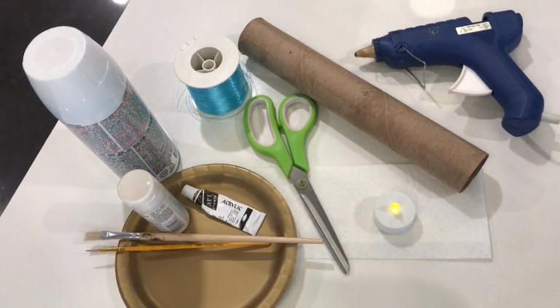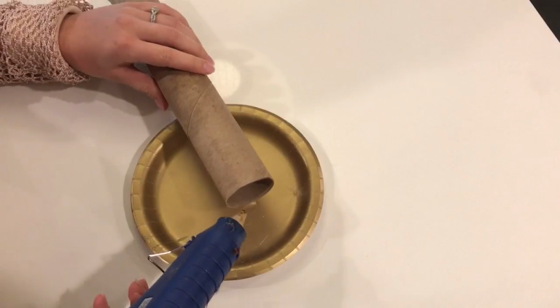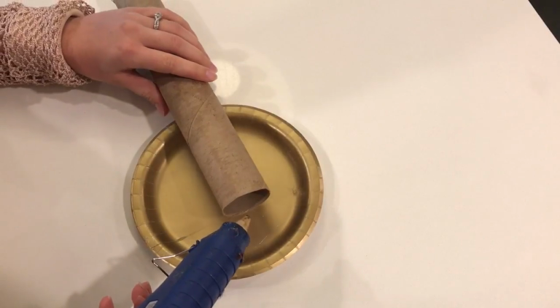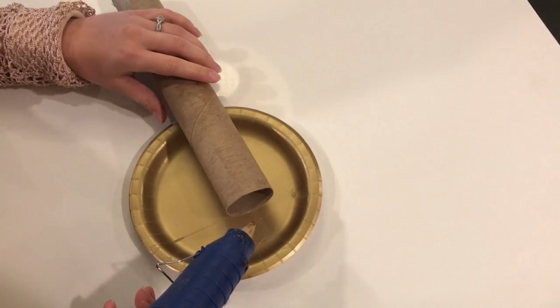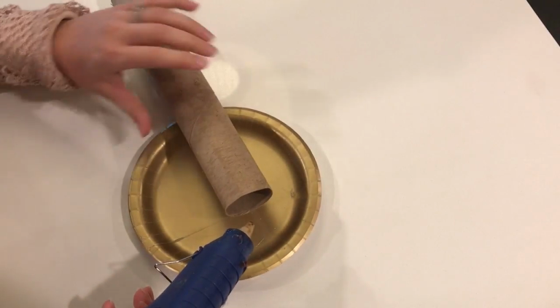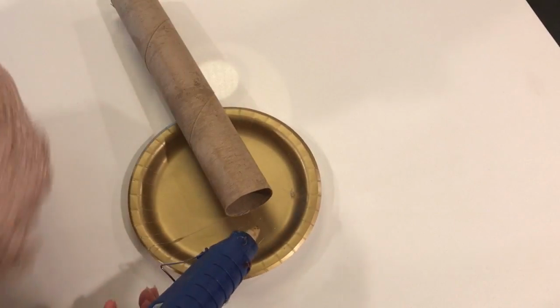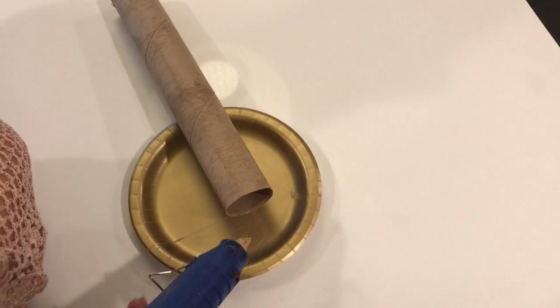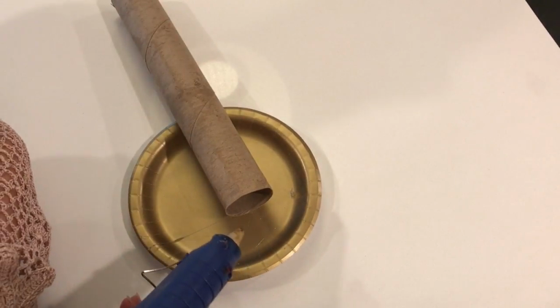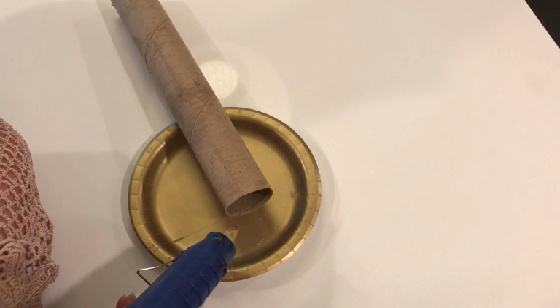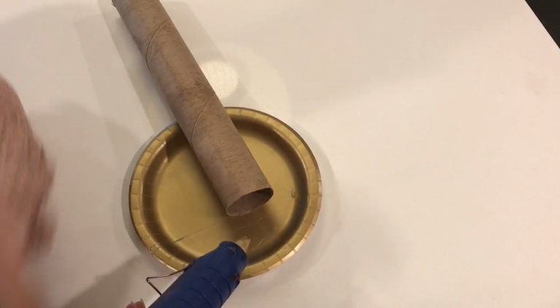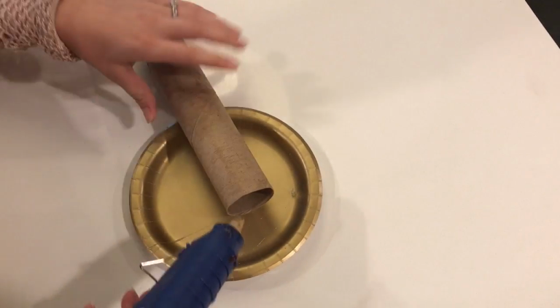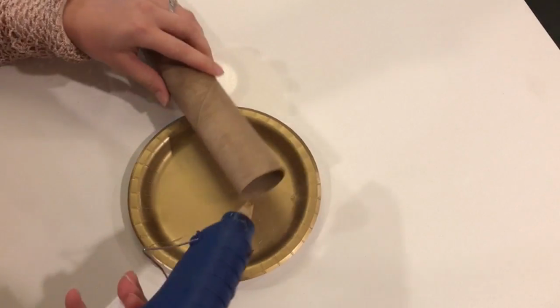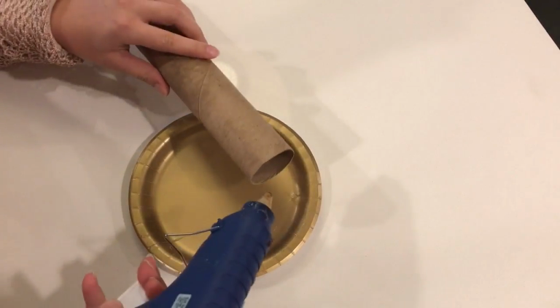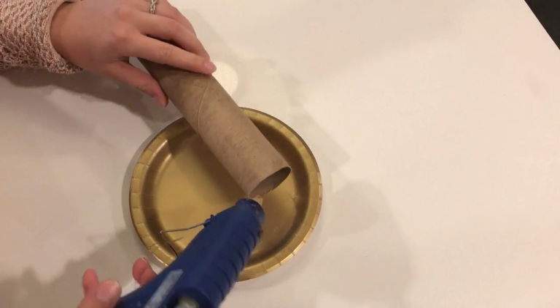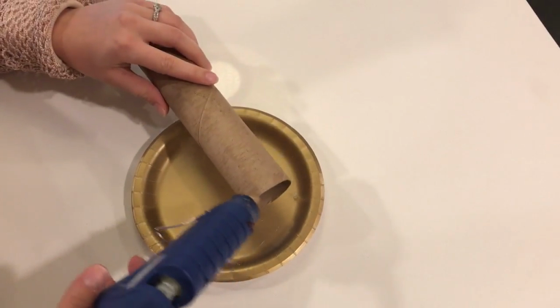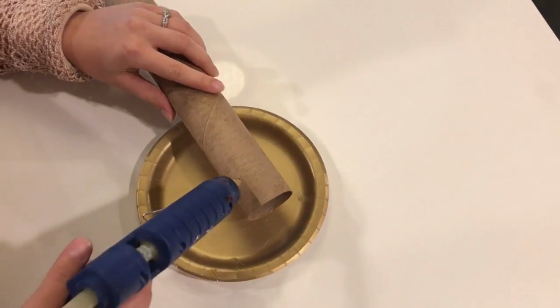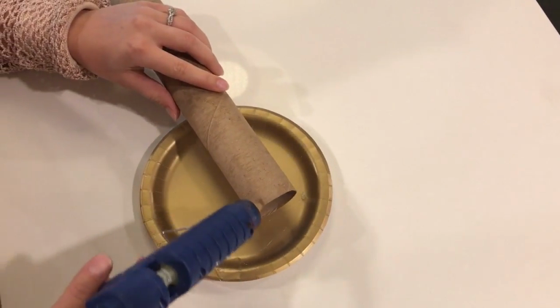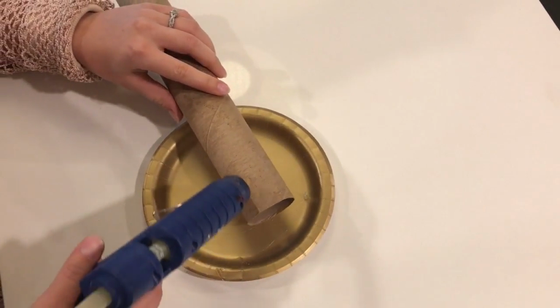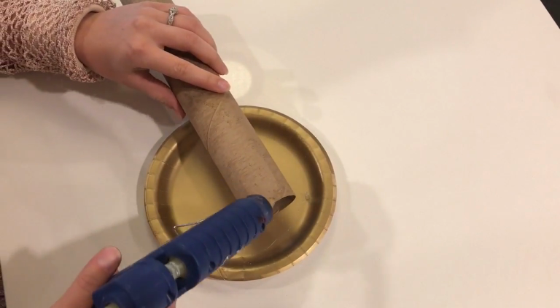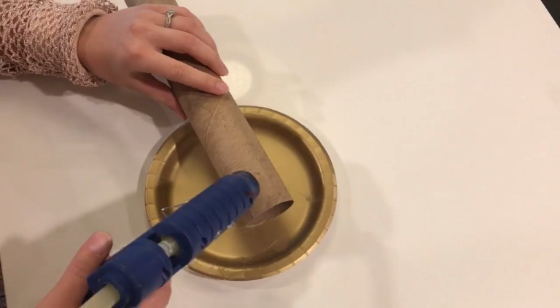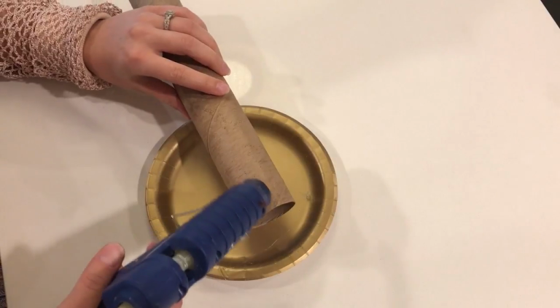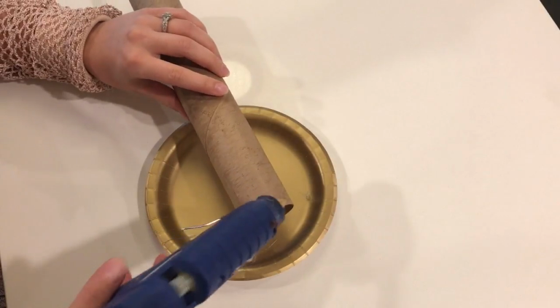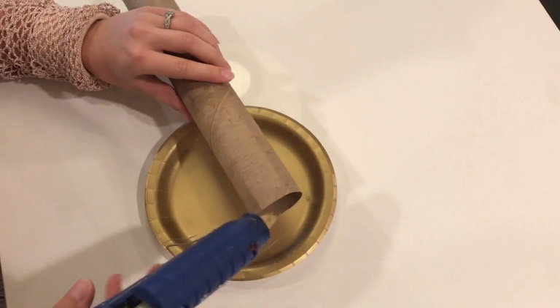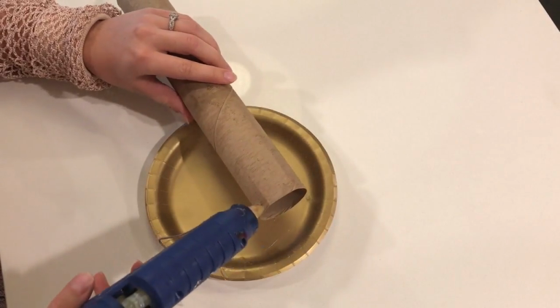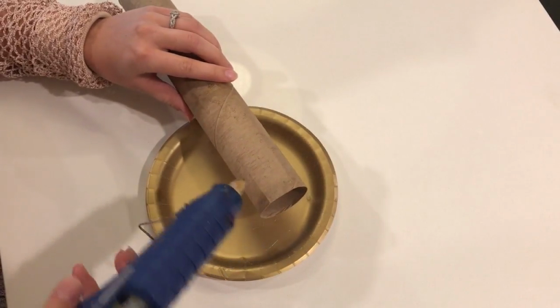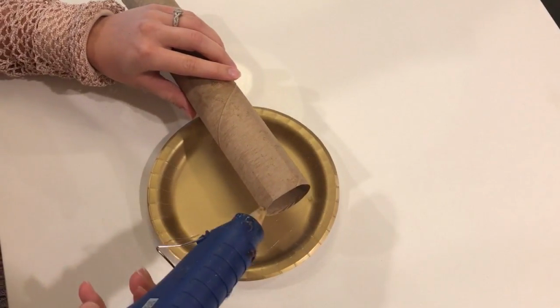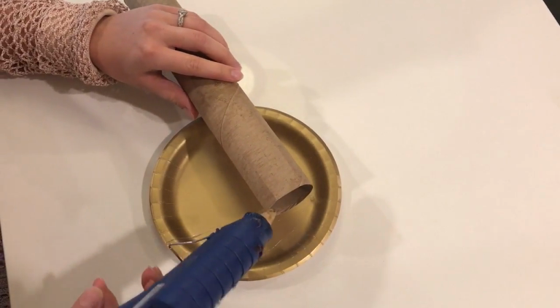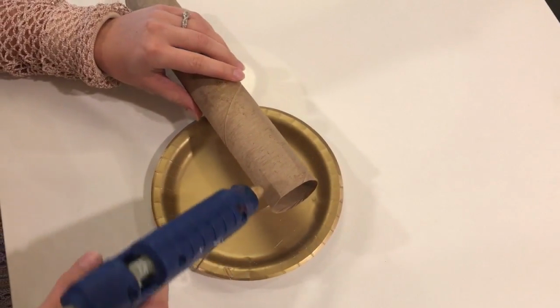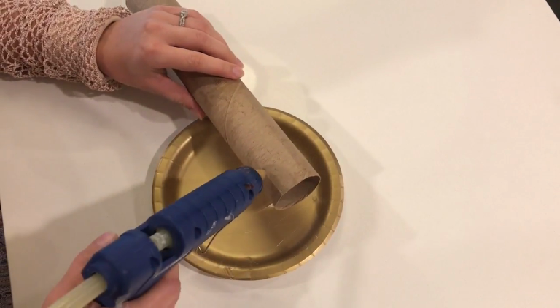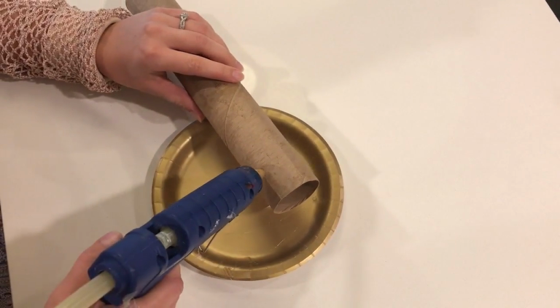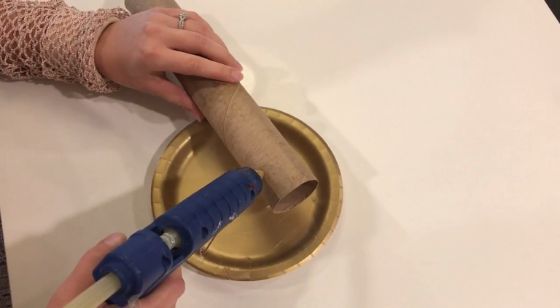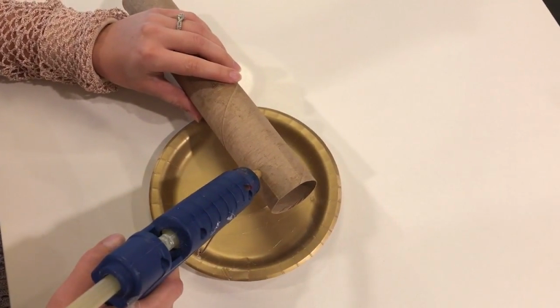The first thing that we're going to do with this project is take hot glue and create the drippings that a candle would have. So here we go.